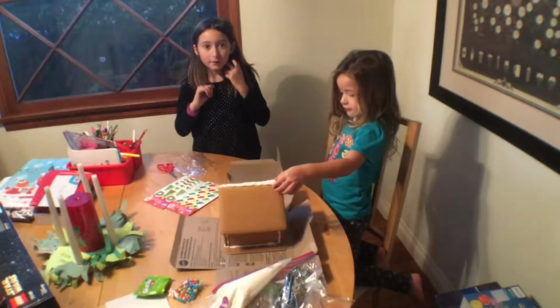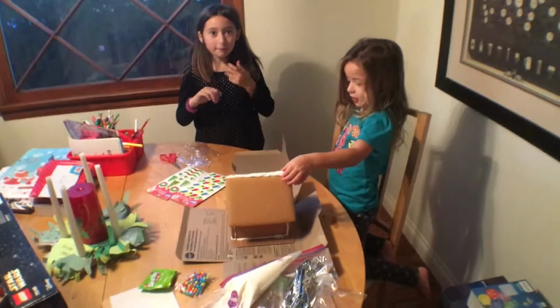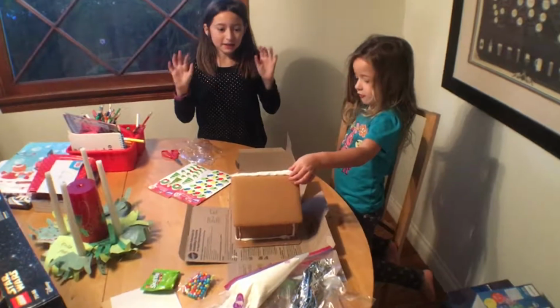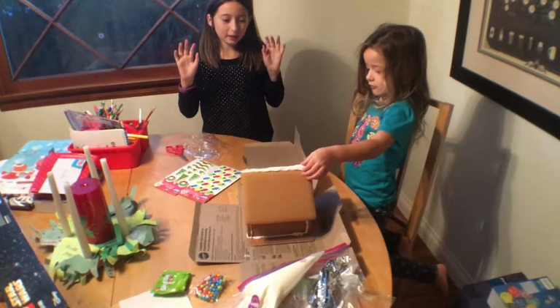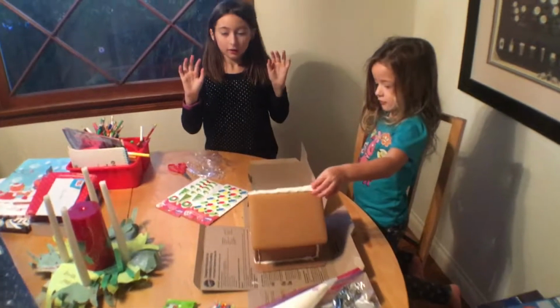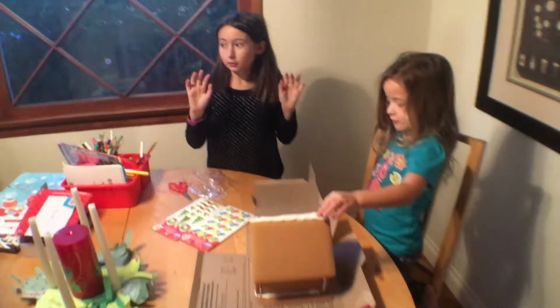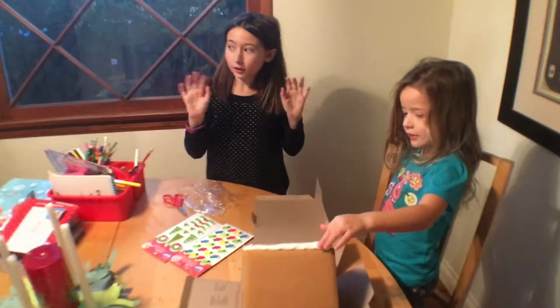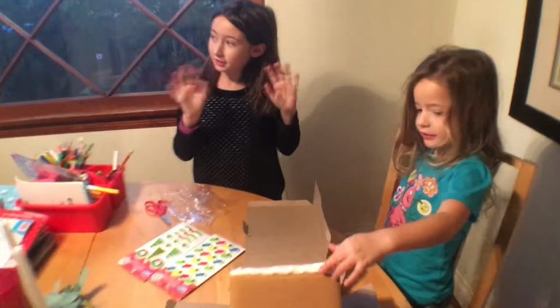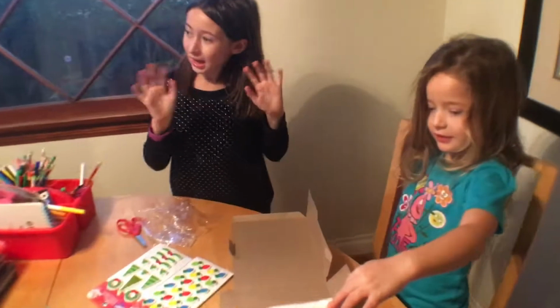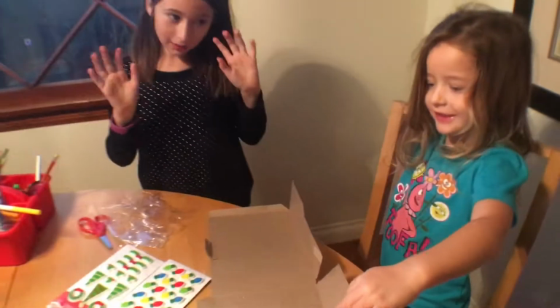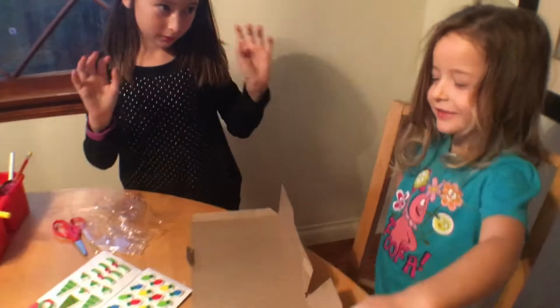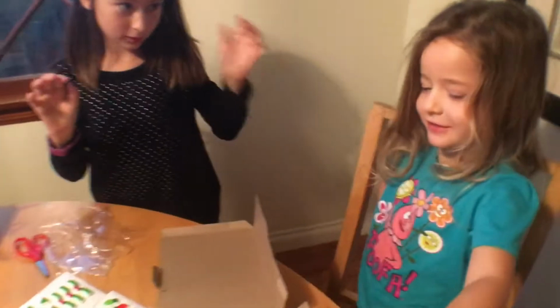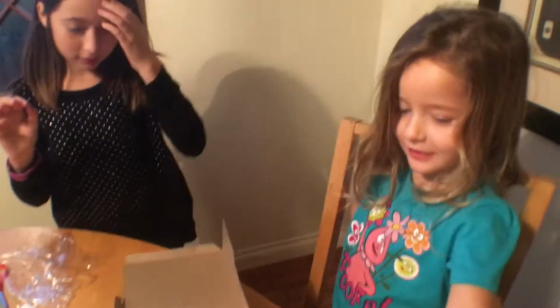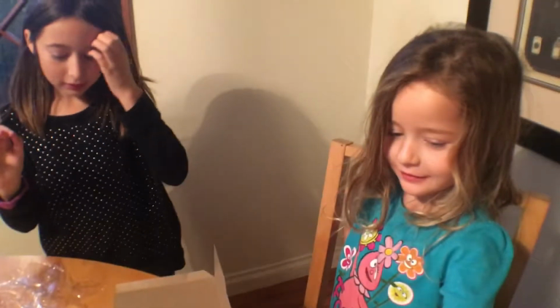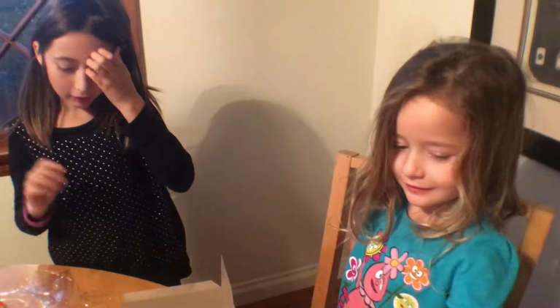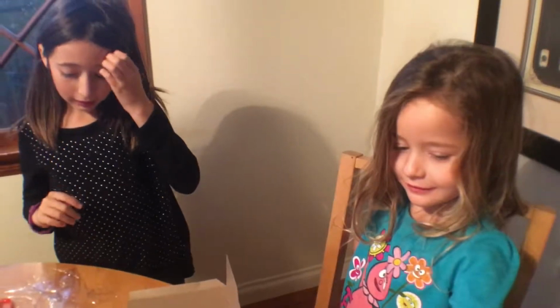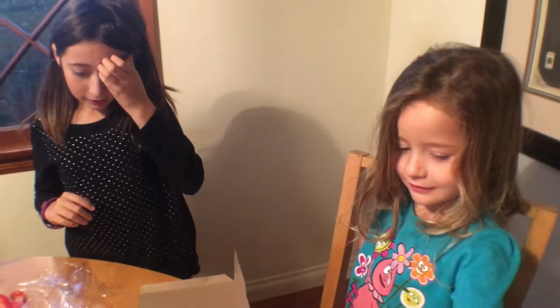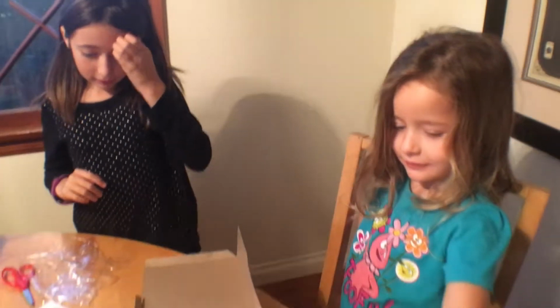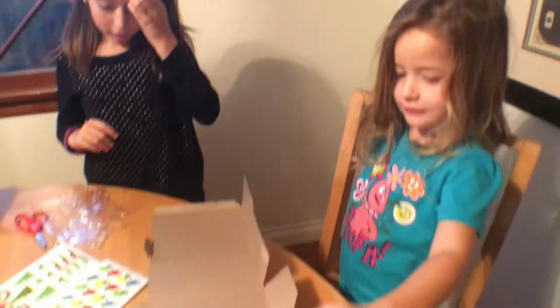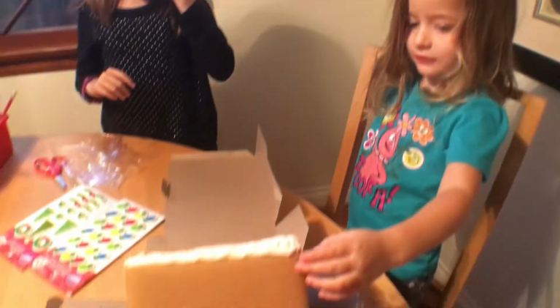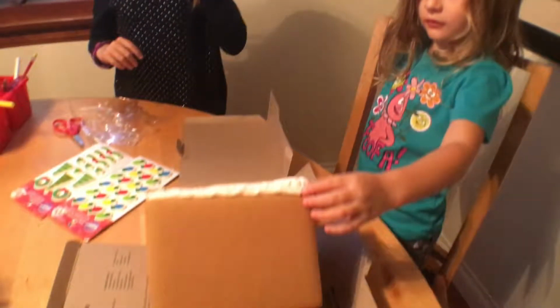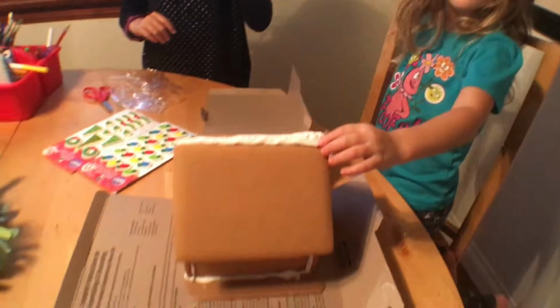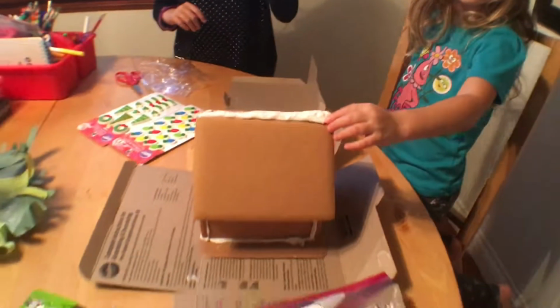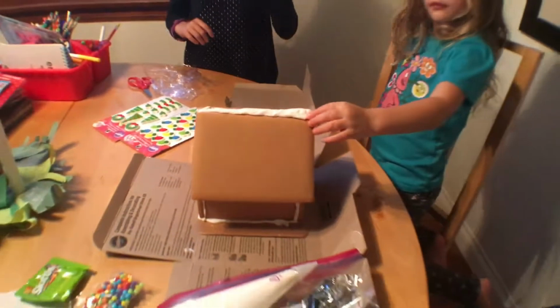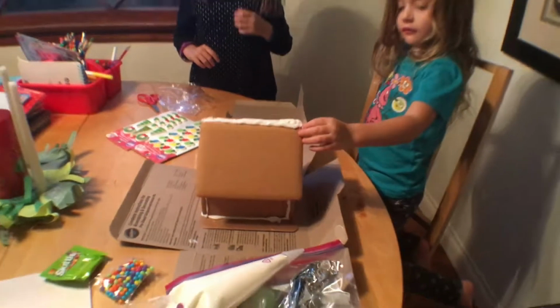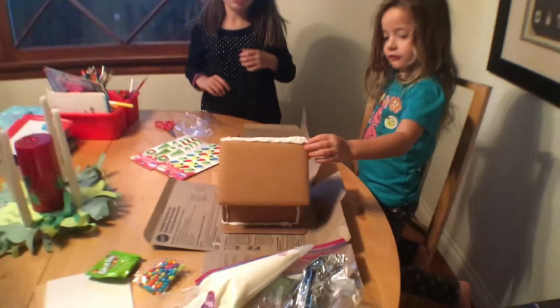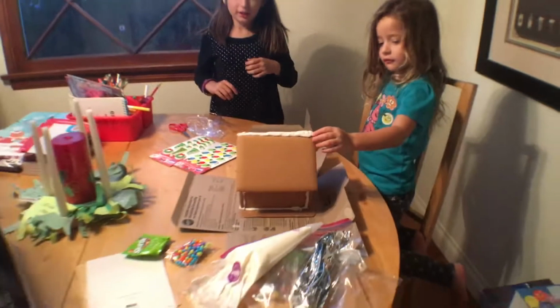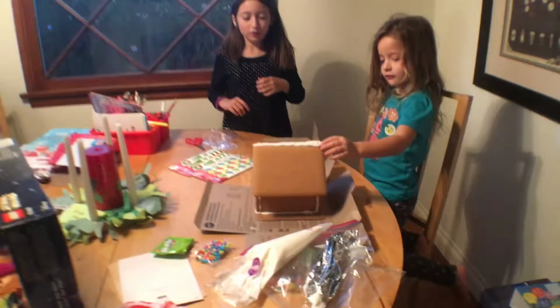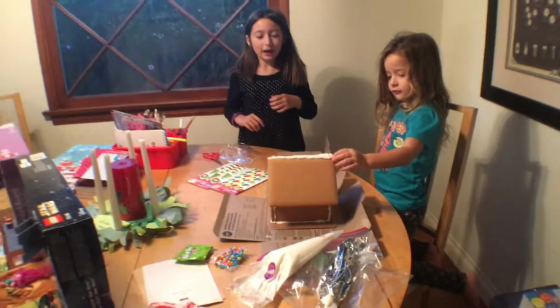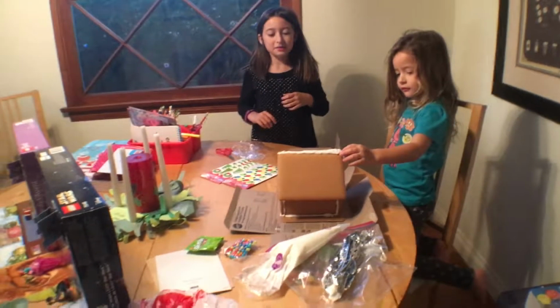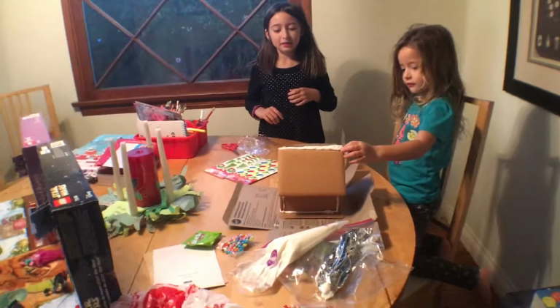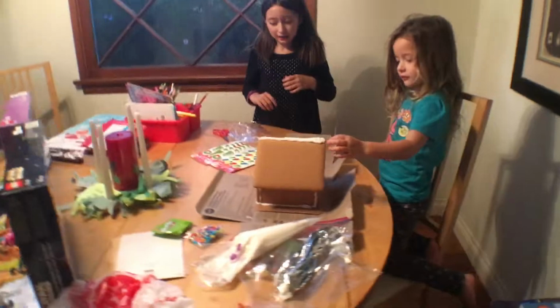Hello everyone! Today we're going to eat gingerbread house at Wilton's house in the kitchen.